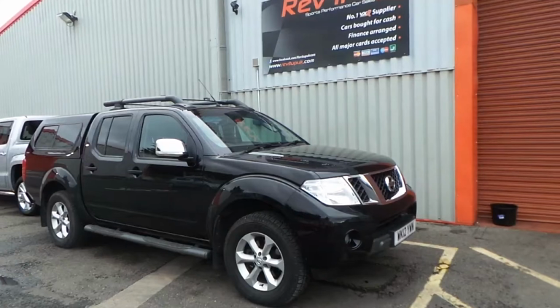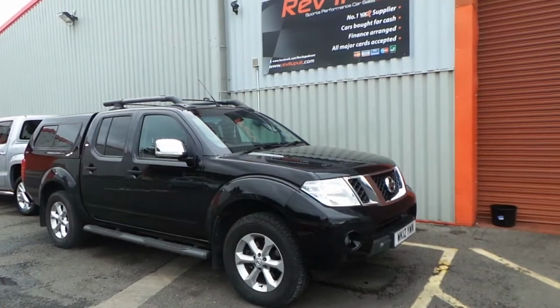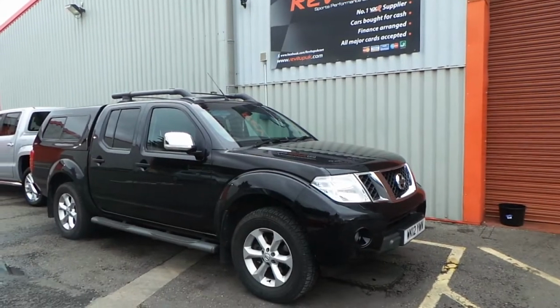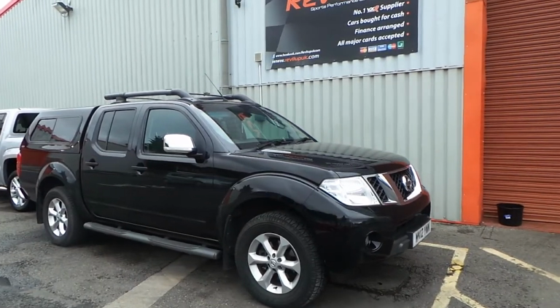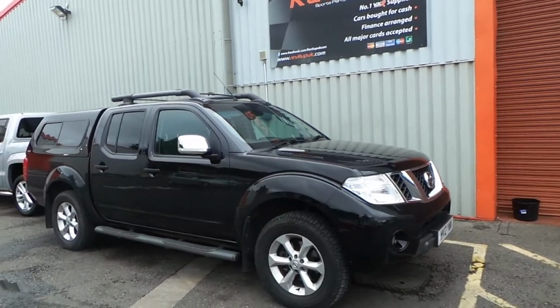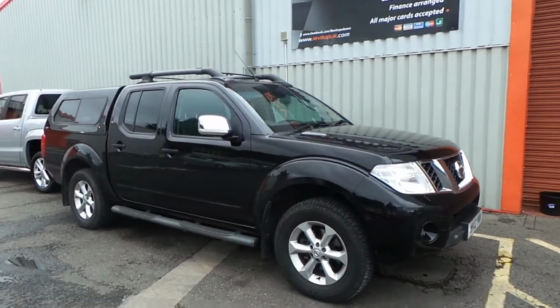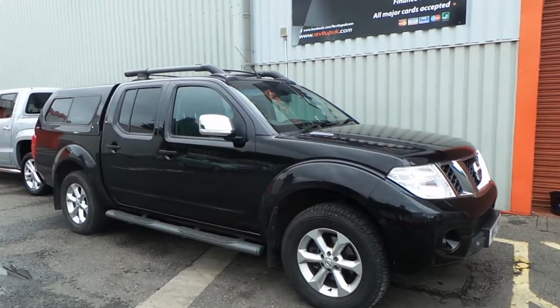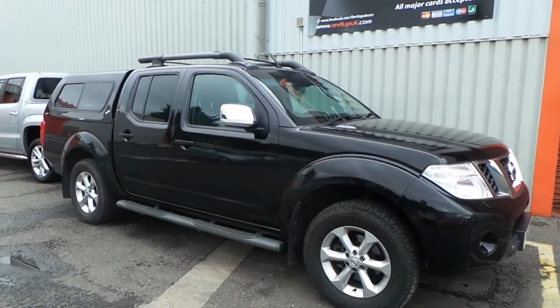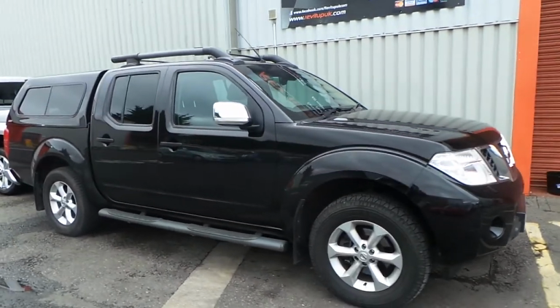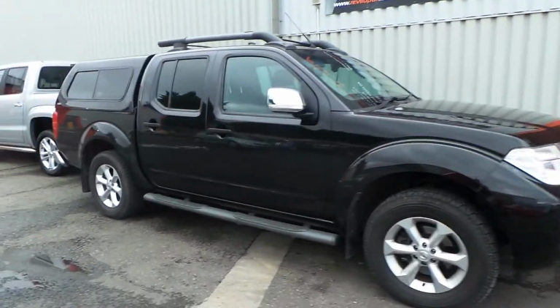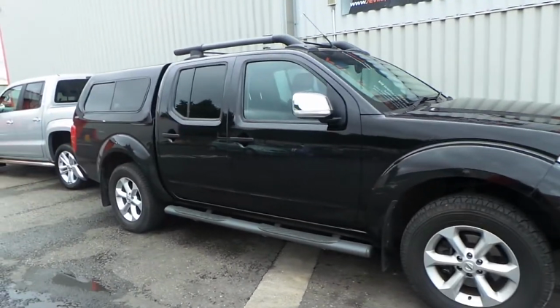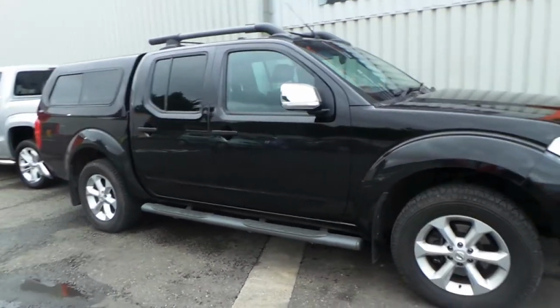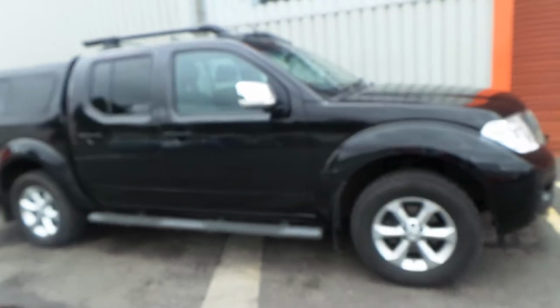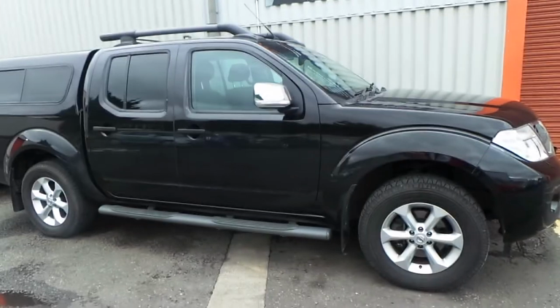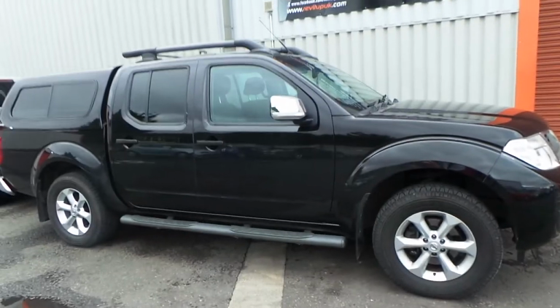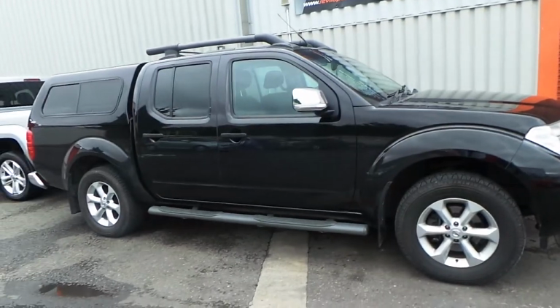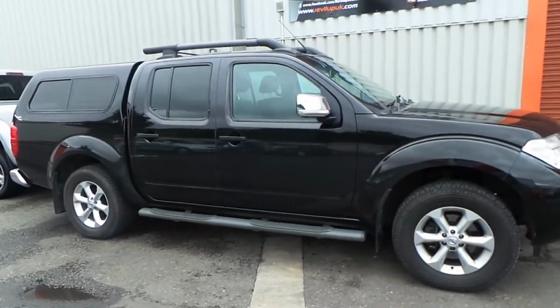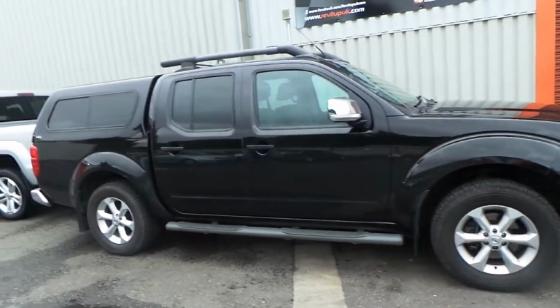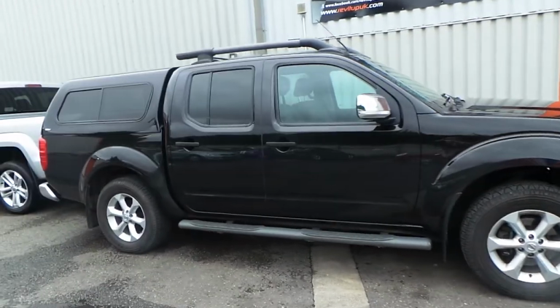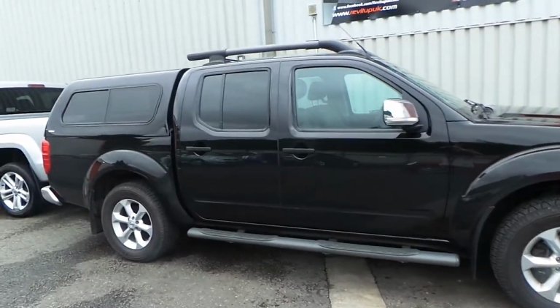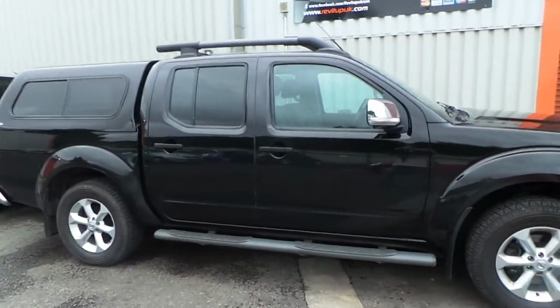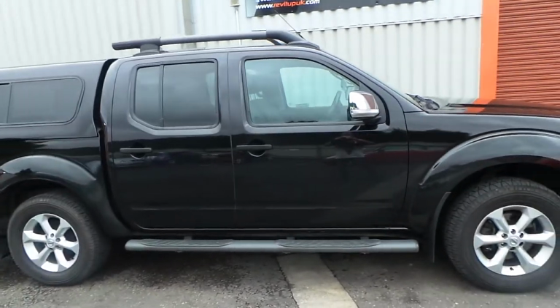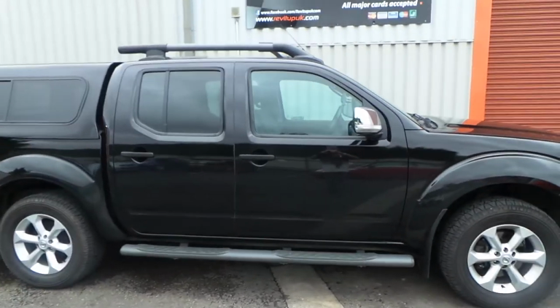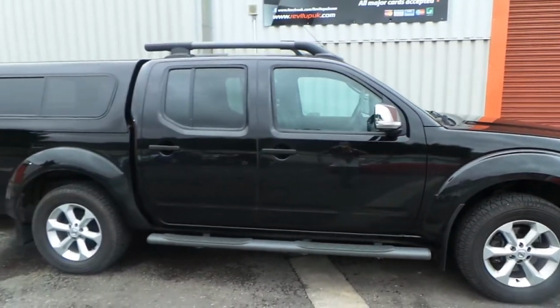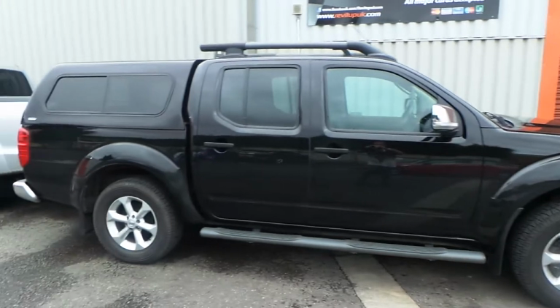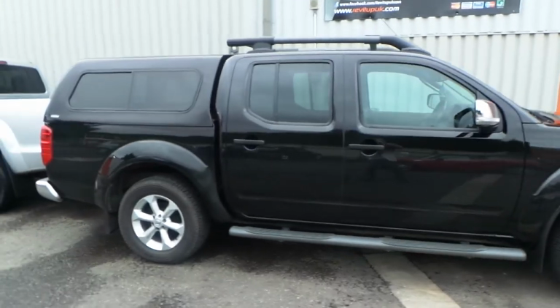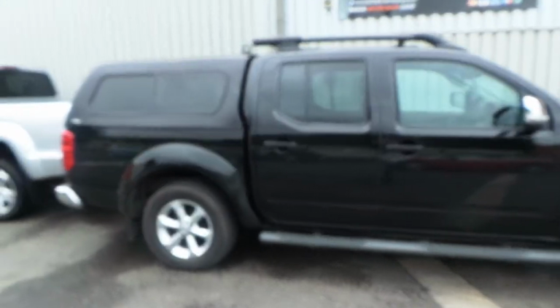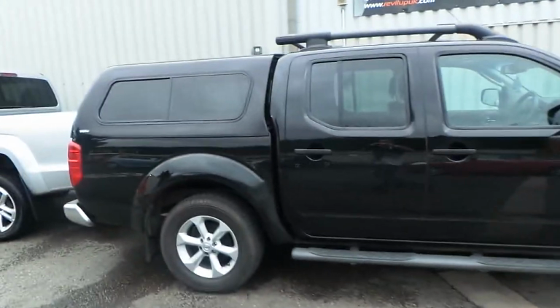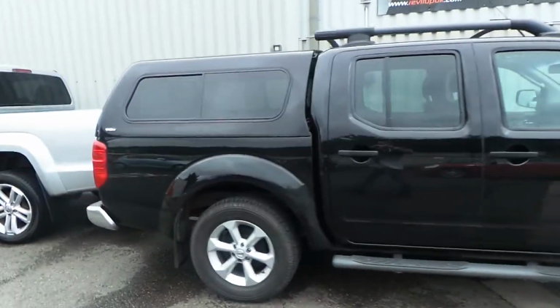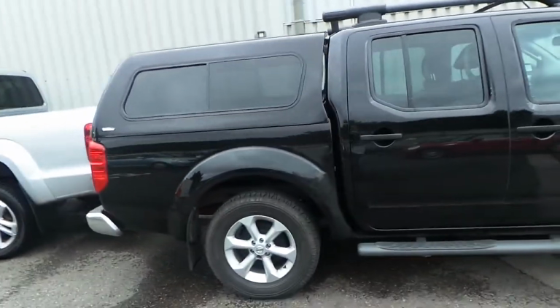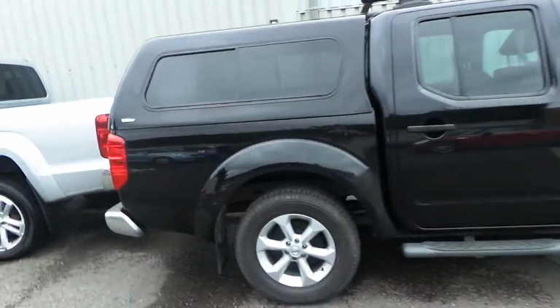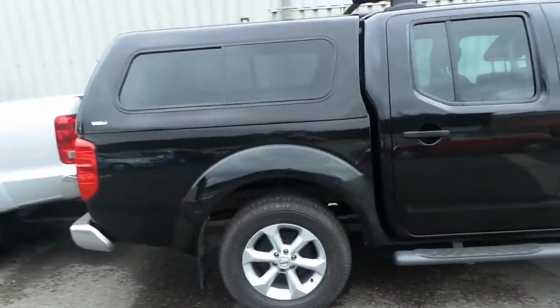Hi guys, another vehicle that's arrived literally five minutes ago — well, not a car shall I say, a Jeep. It's a Nissan Navara 12 plate, Tecna, top of the range, comes with a rear canopy on the back, fully loaded.